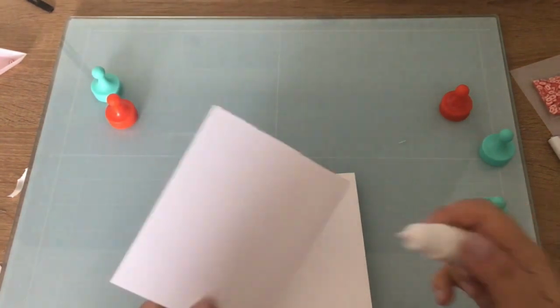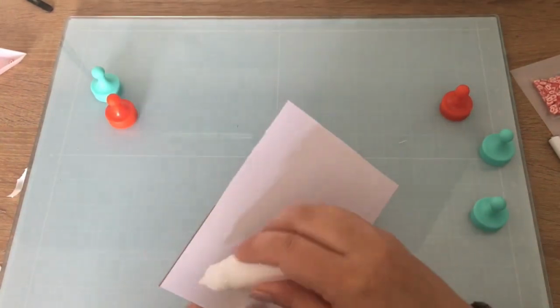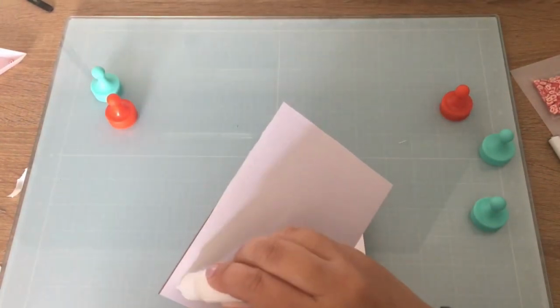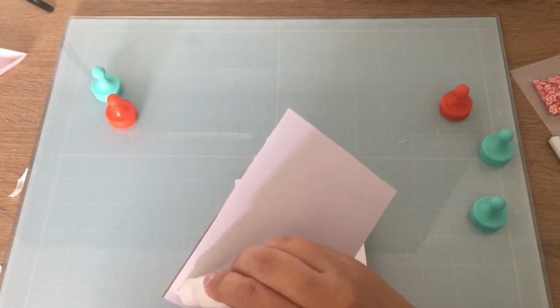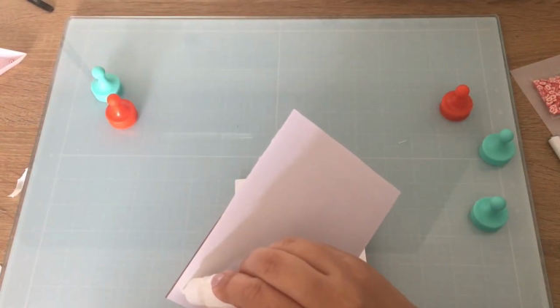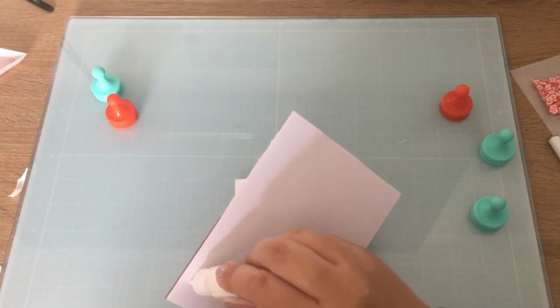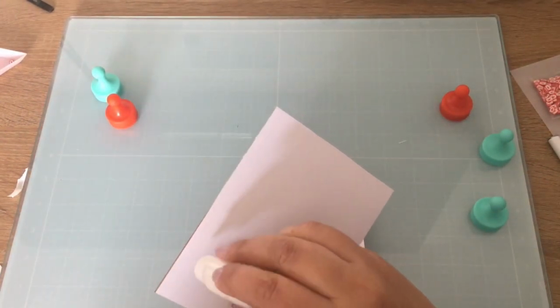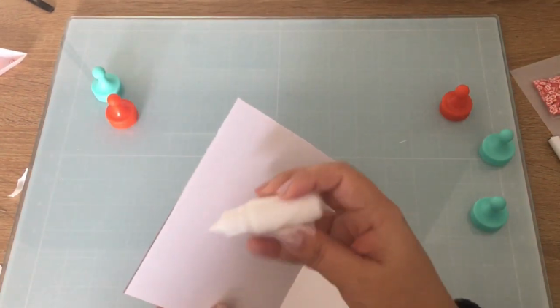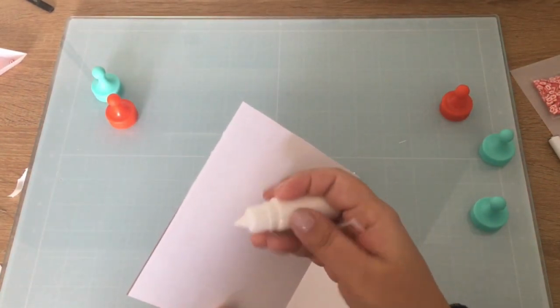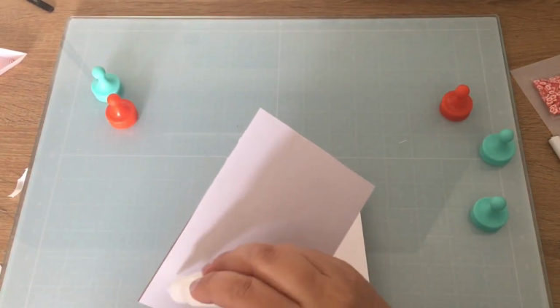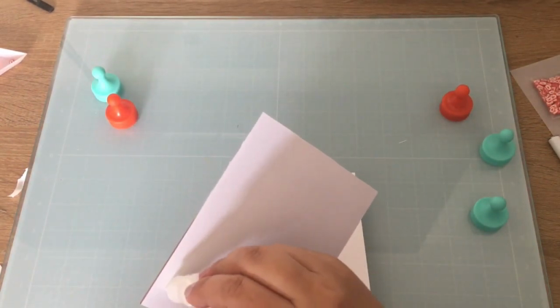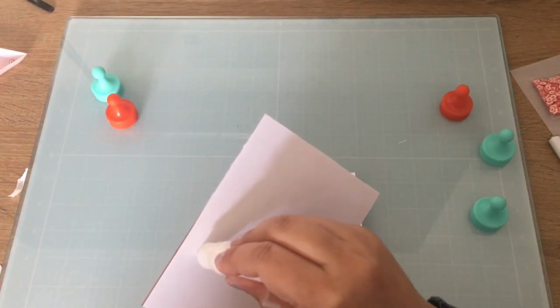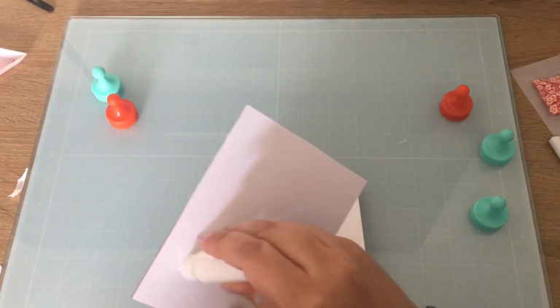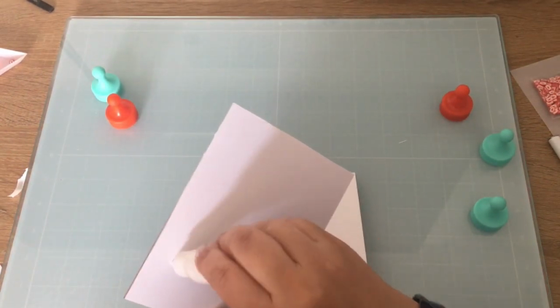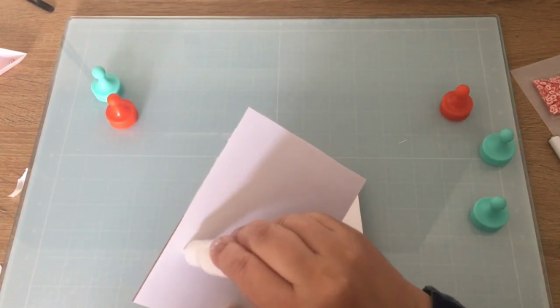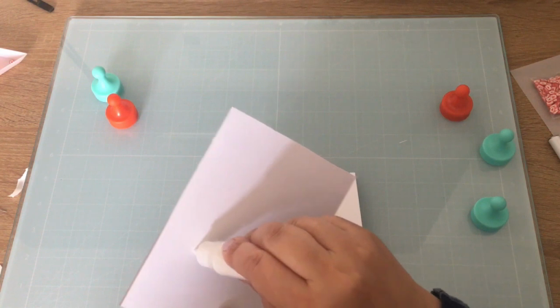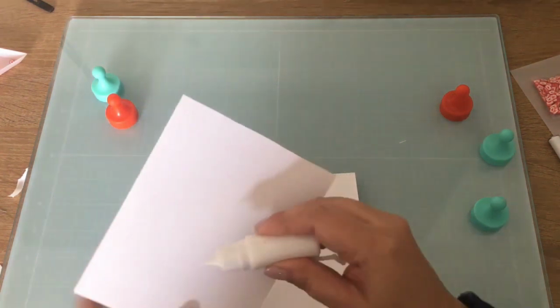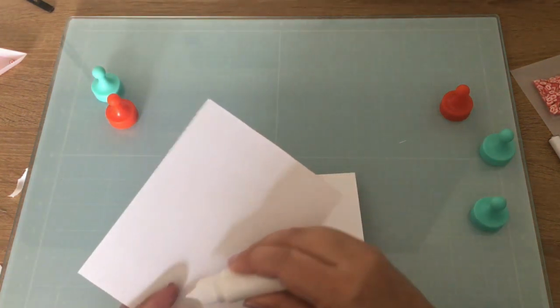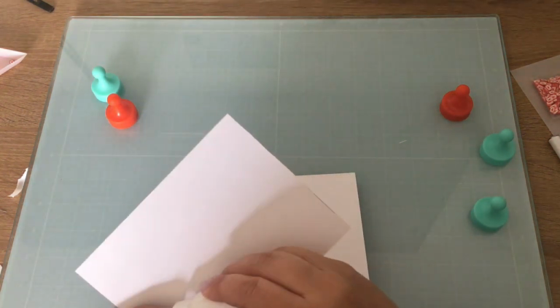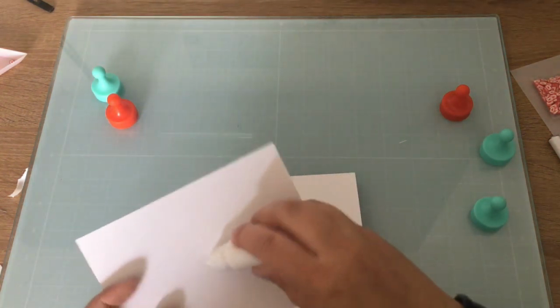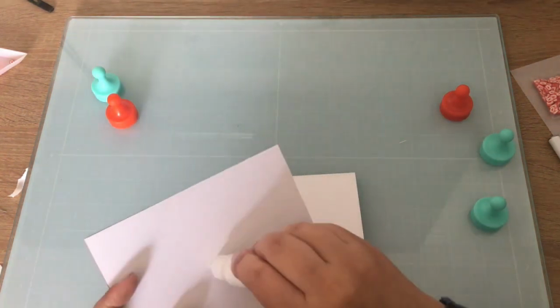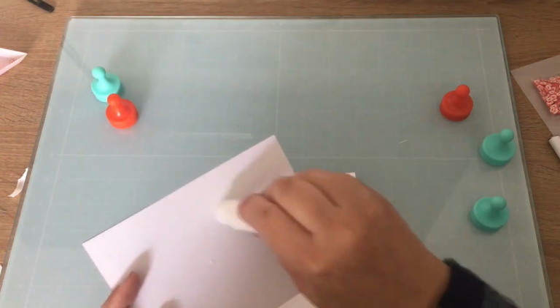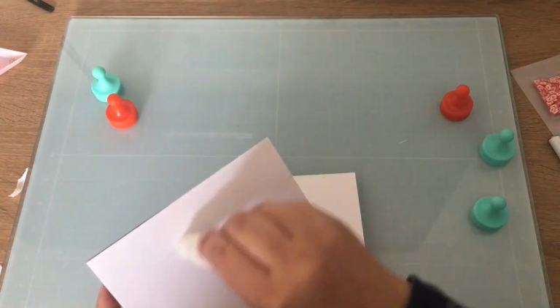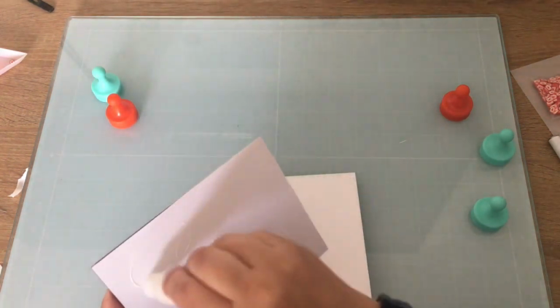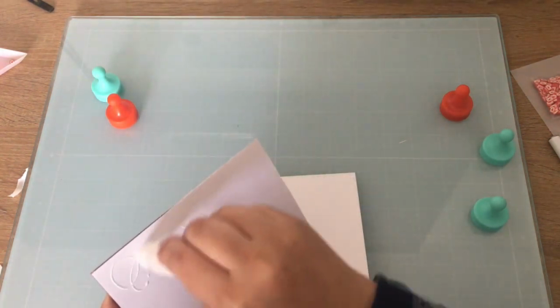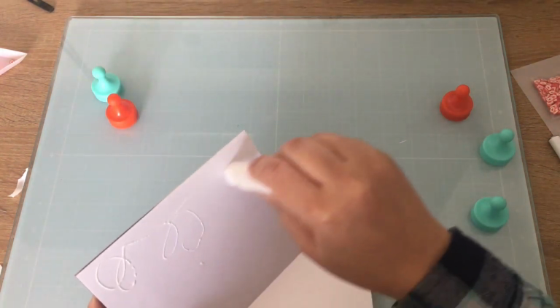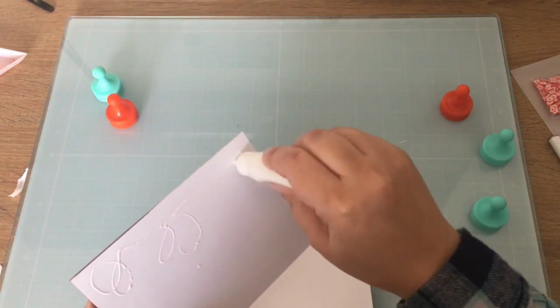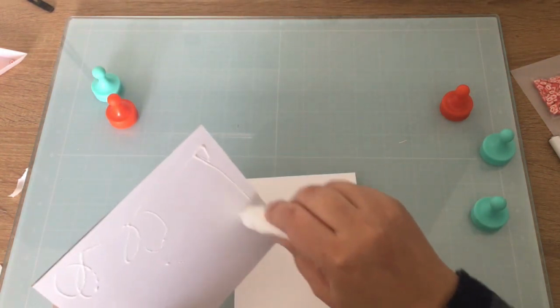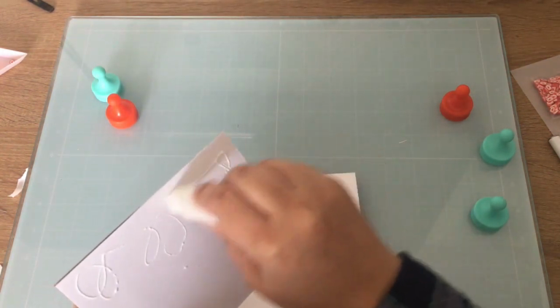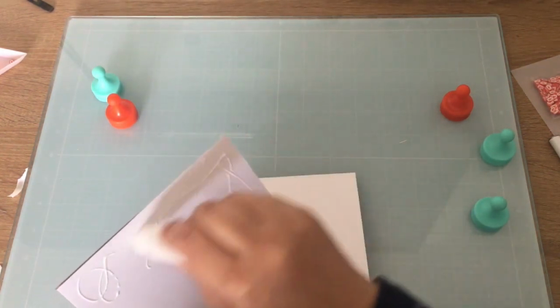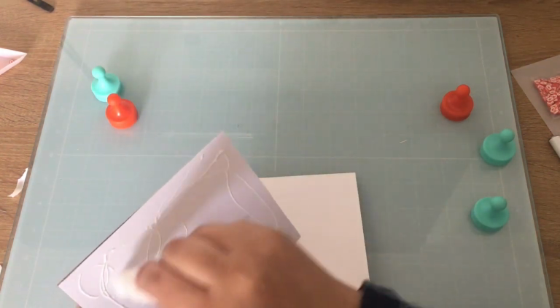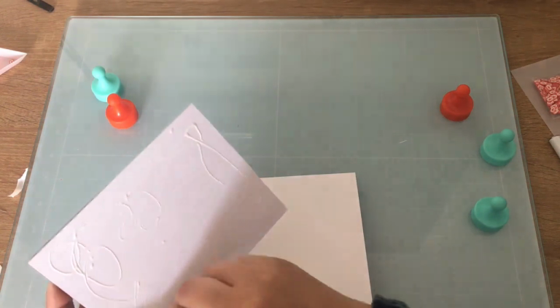Then we'll get started on the other elements I wanted on here. Let me glue this panel to my card base — it's an A2 card base.